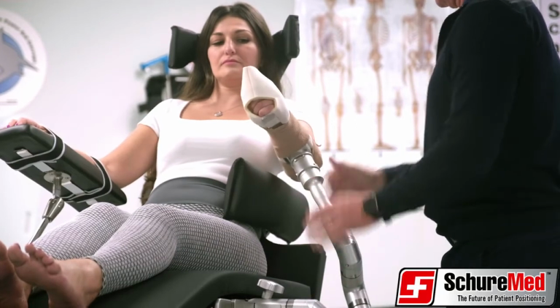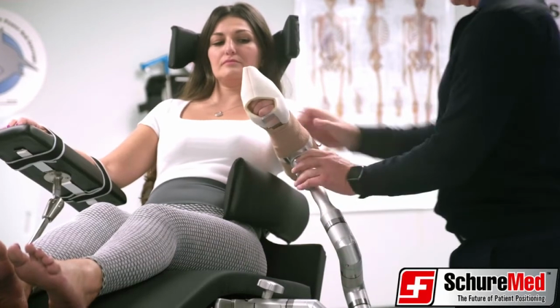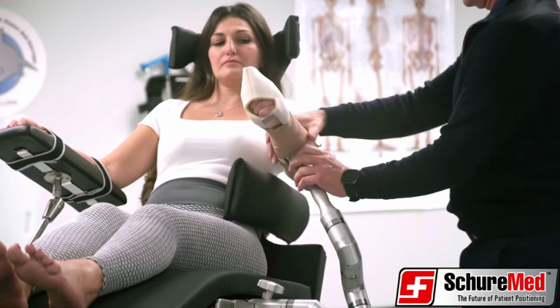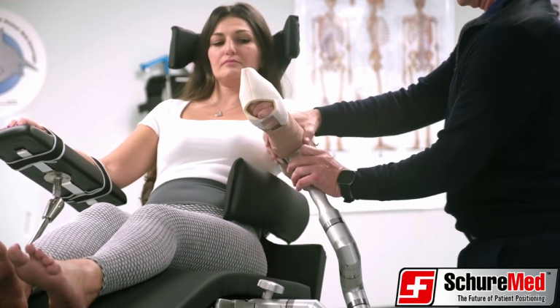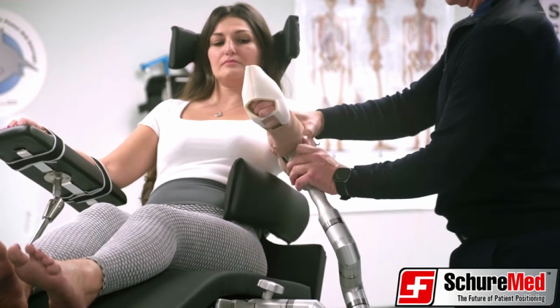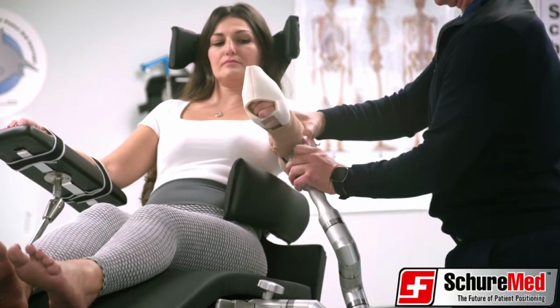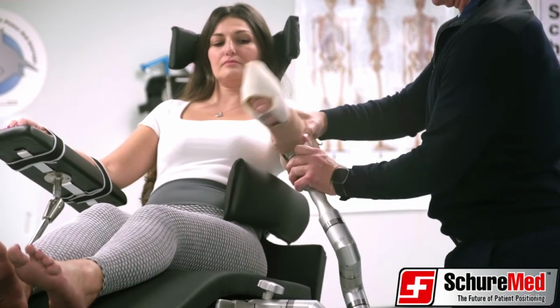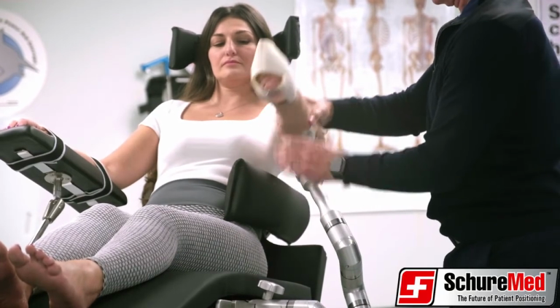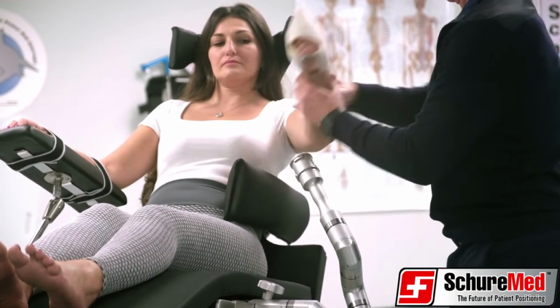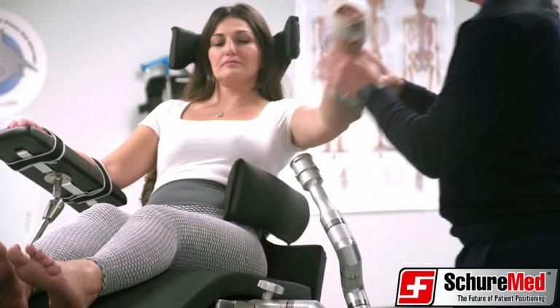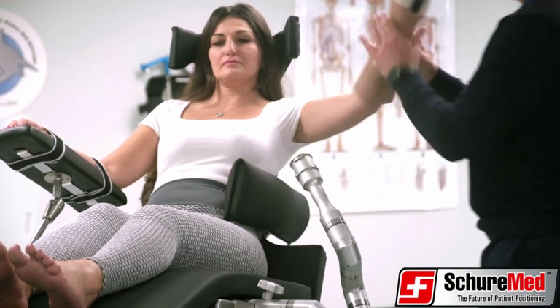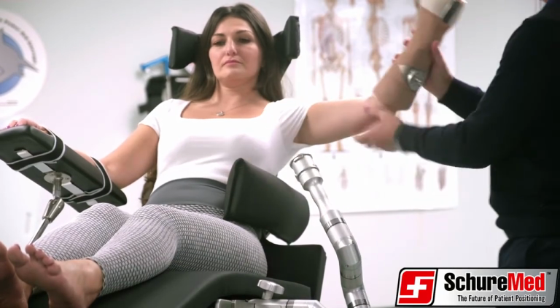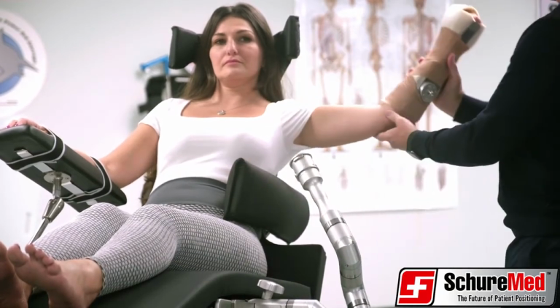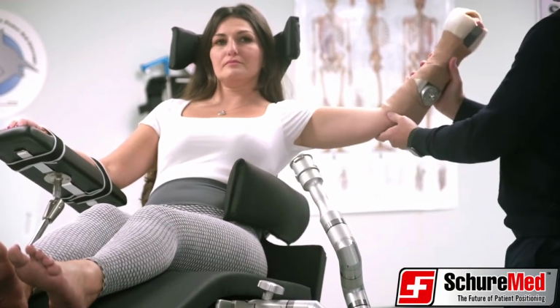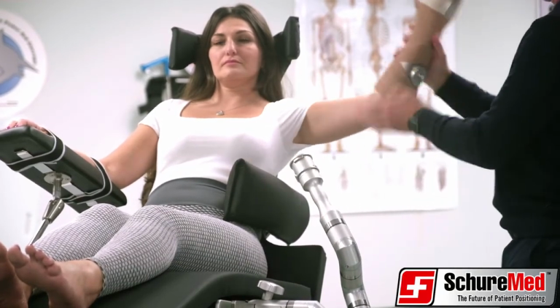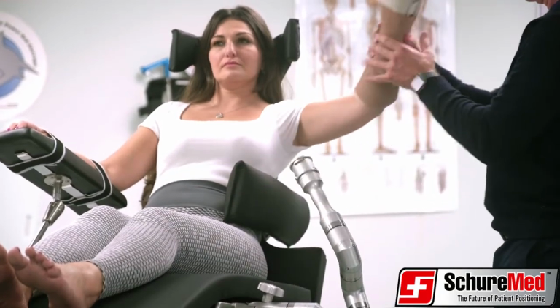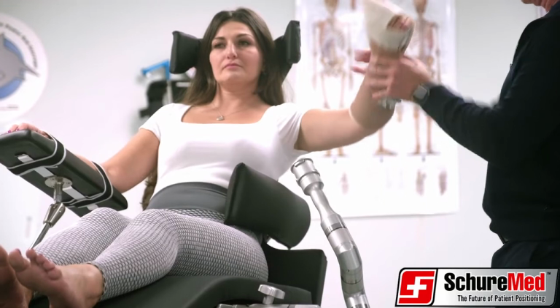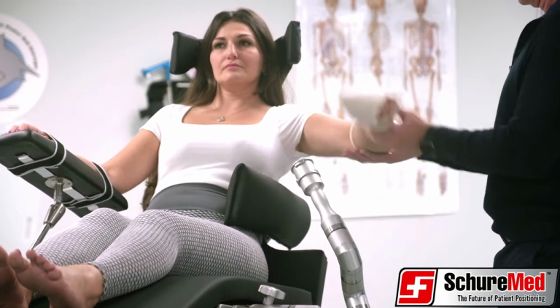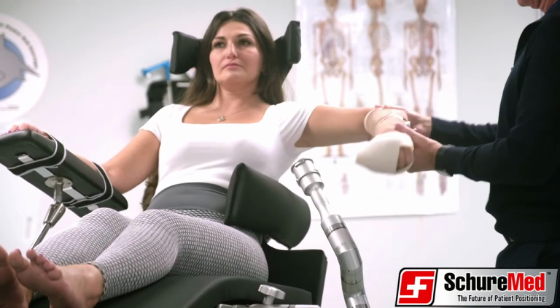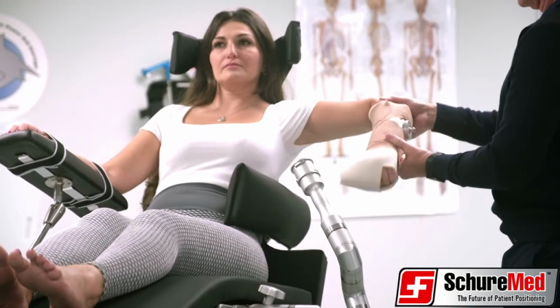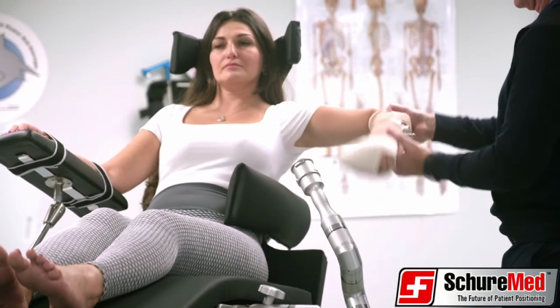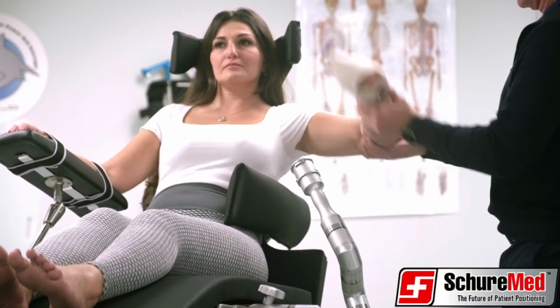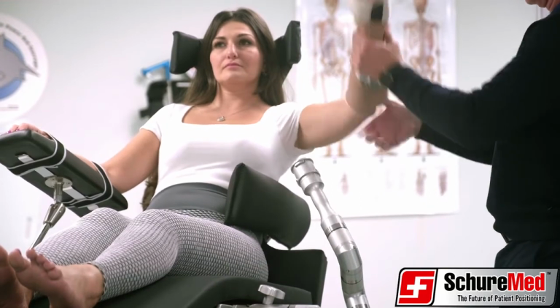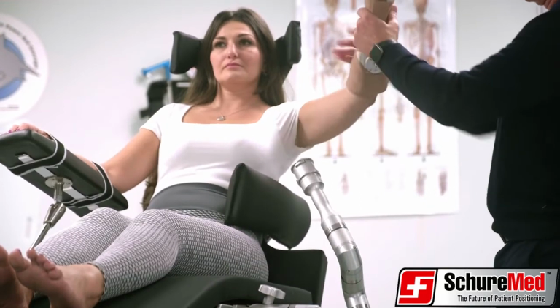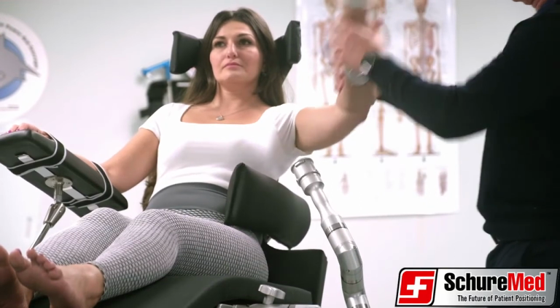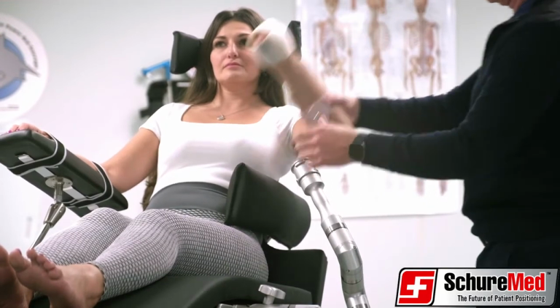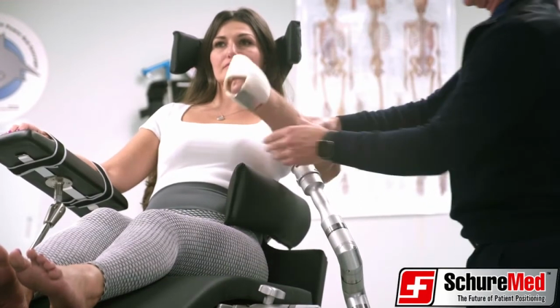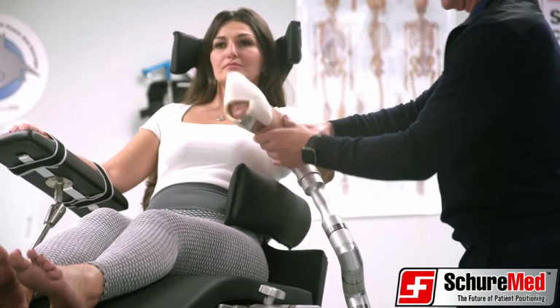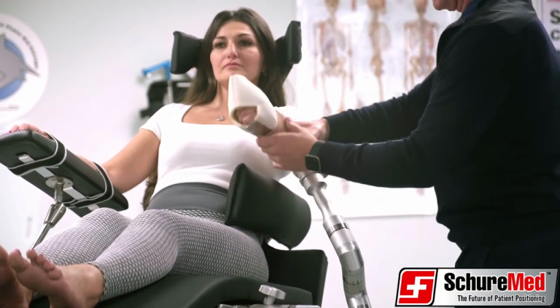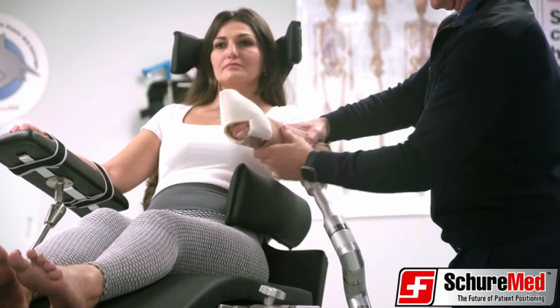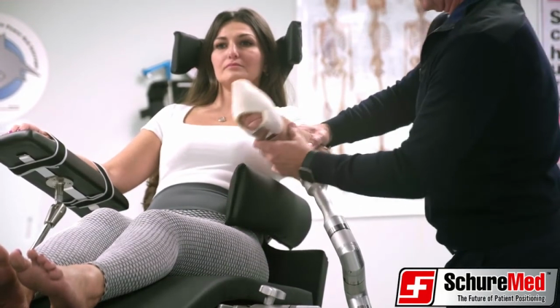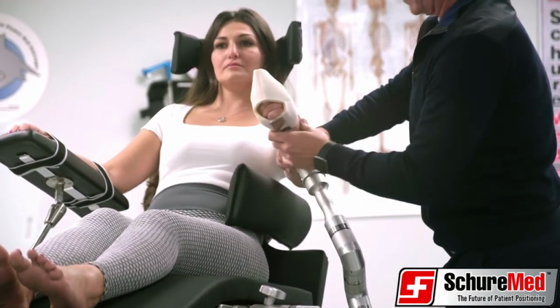The forearm attachment can be disconnected to allow the surgeon to move the arm throughout its natural range of motion, and can then be reconnected to the positioner.